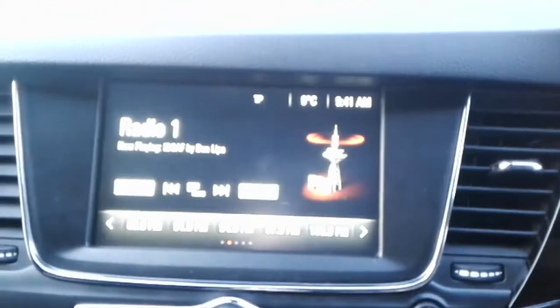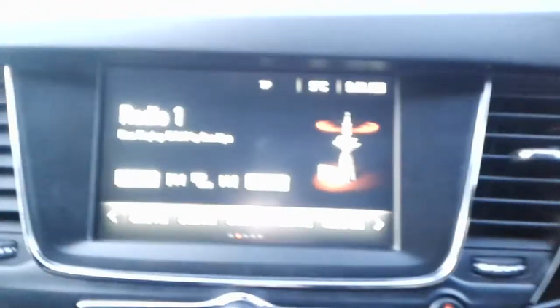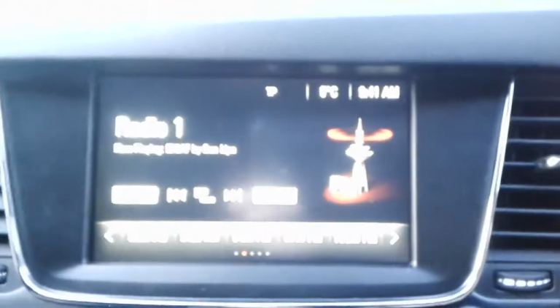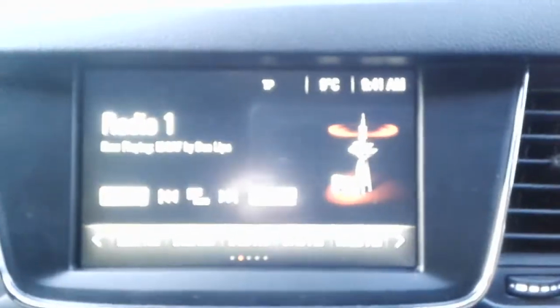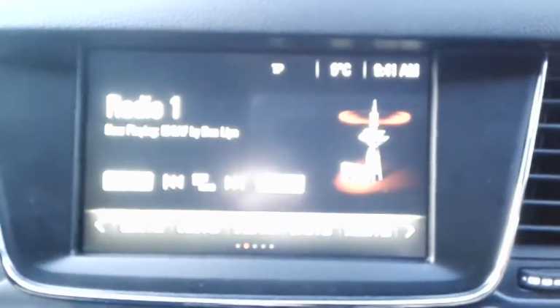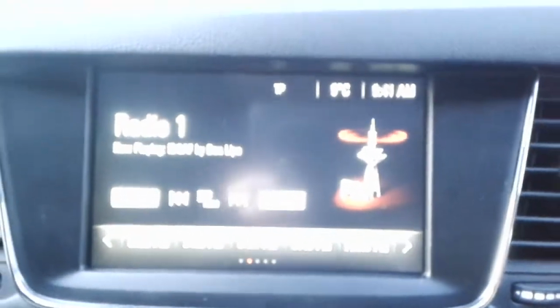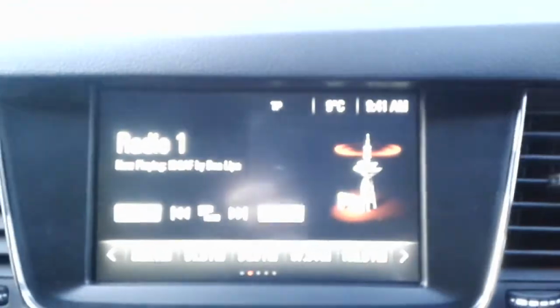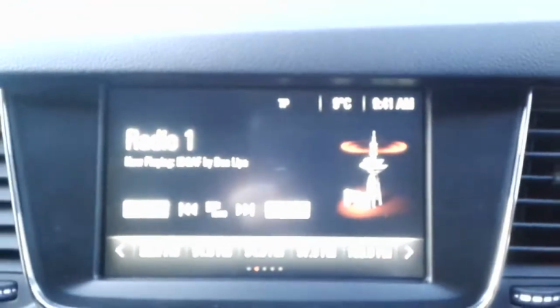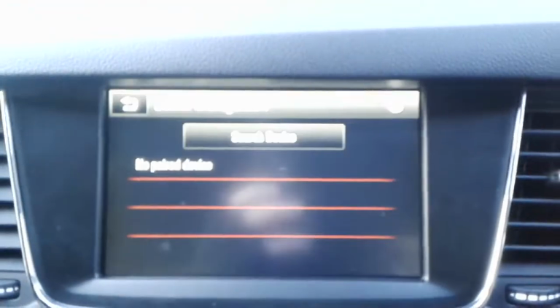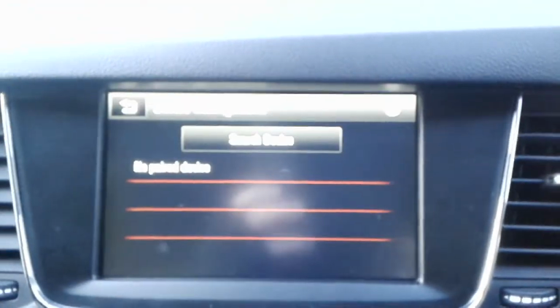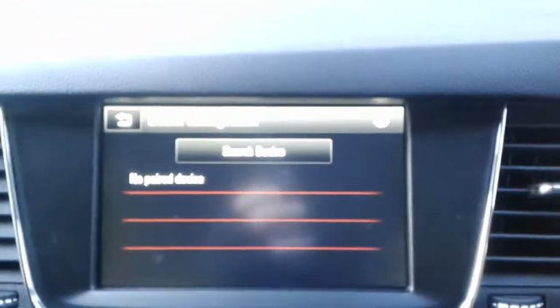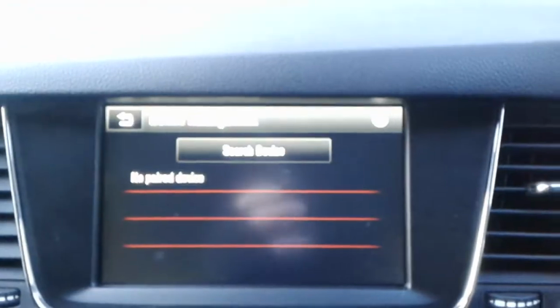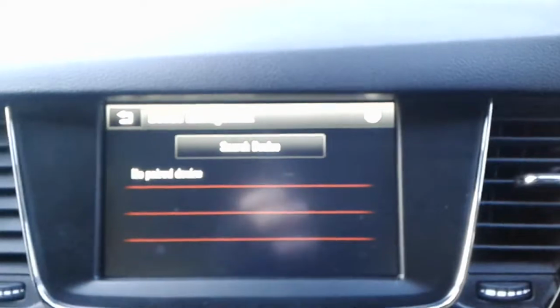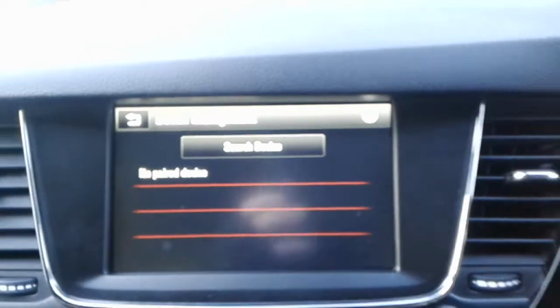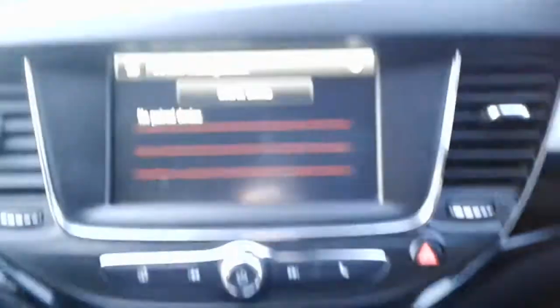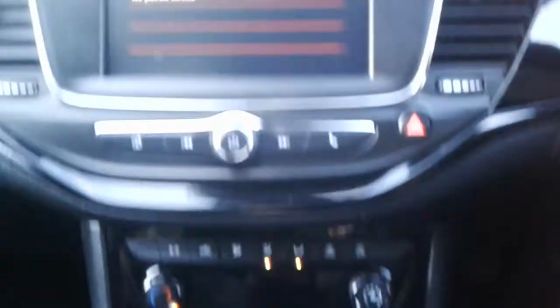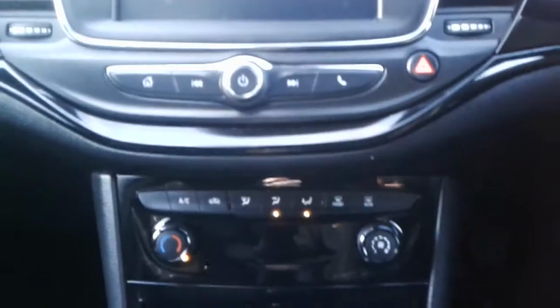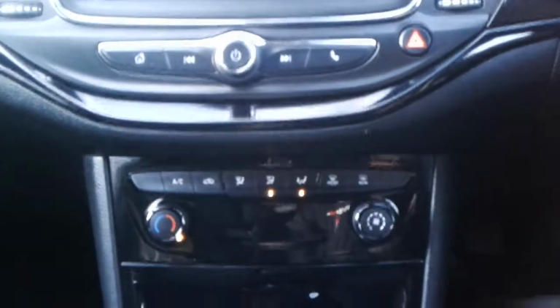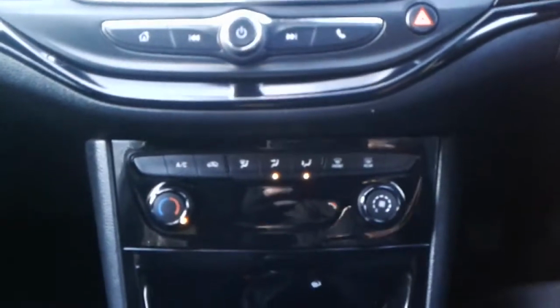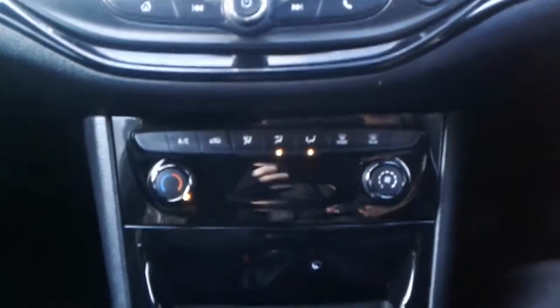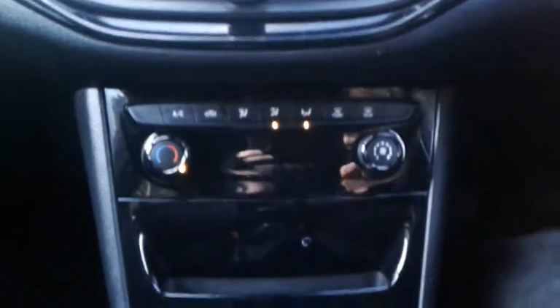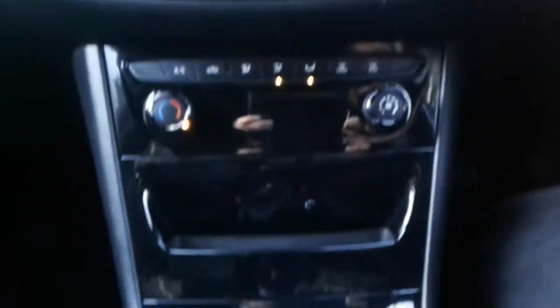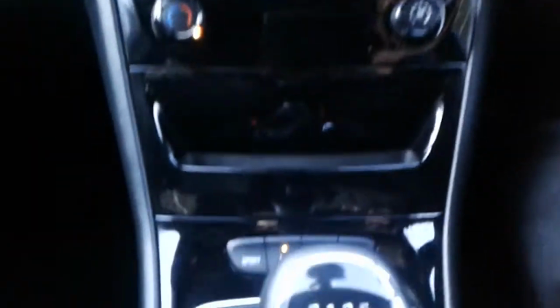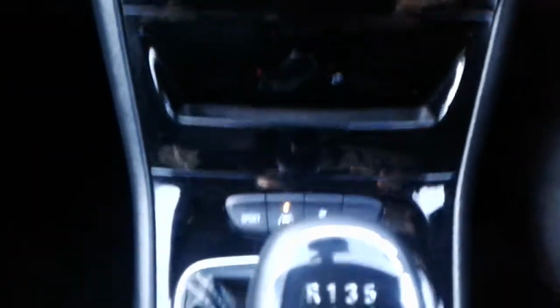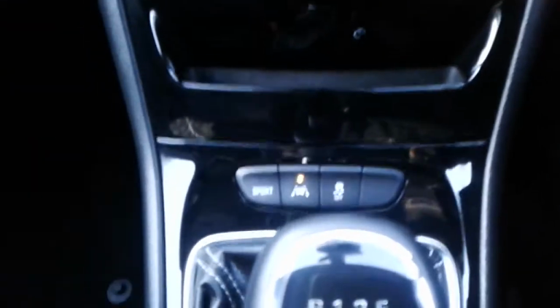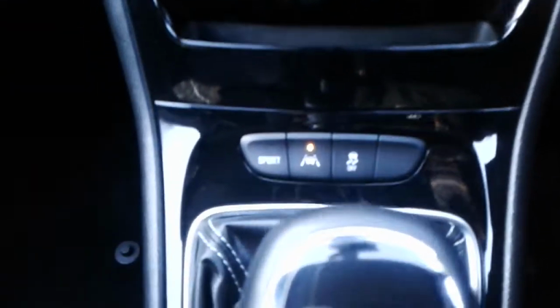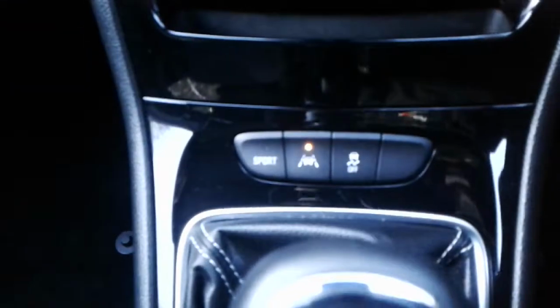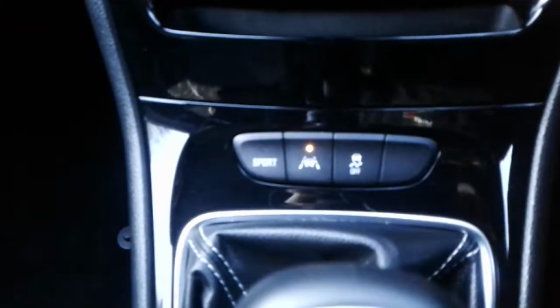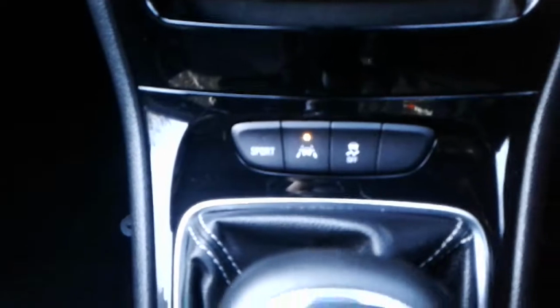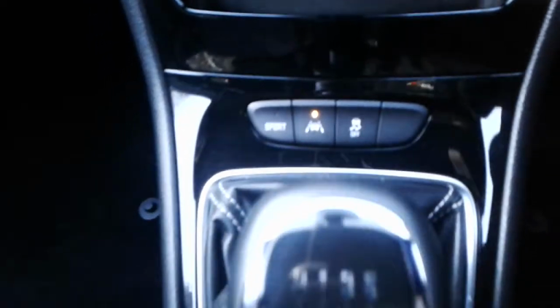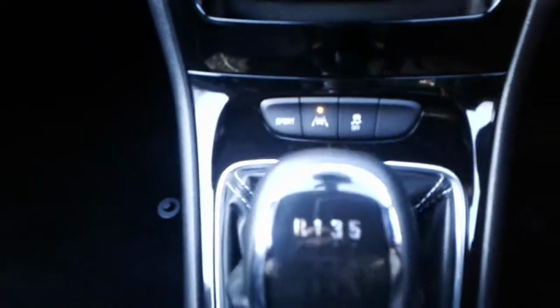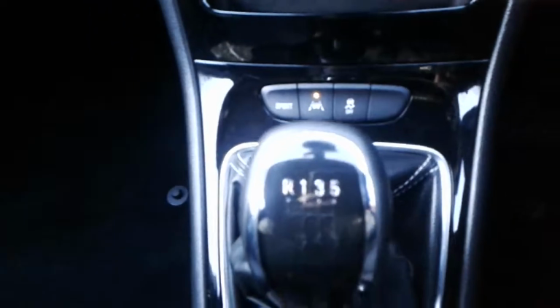We've got FM, AM and DAB radio, Bluetooth connectivity for your phone, air conditioning and a heated rear screen. There is also a sport button and a lane change warning system.